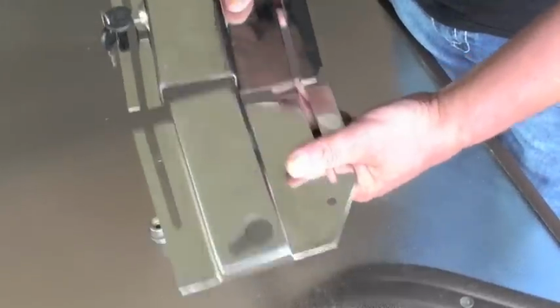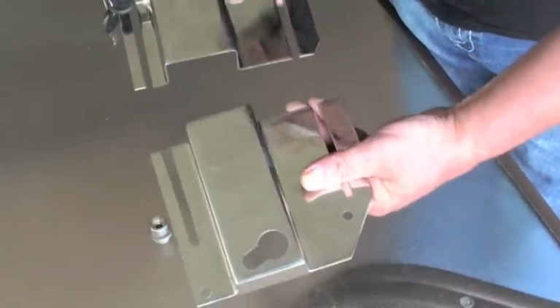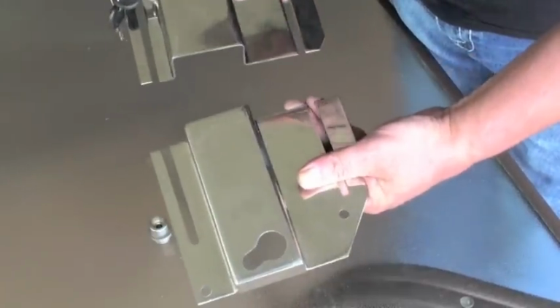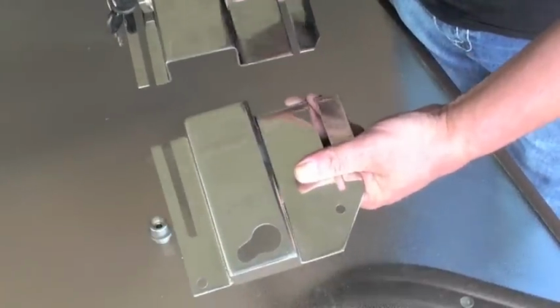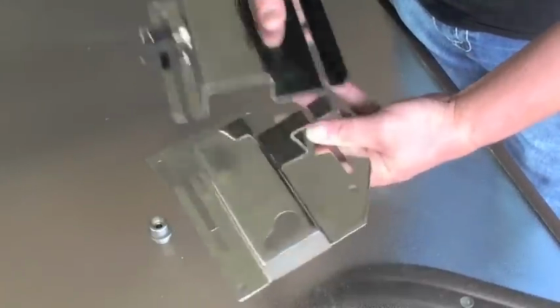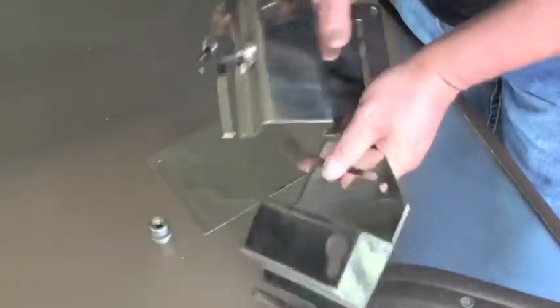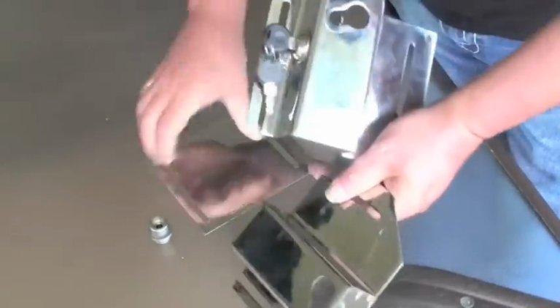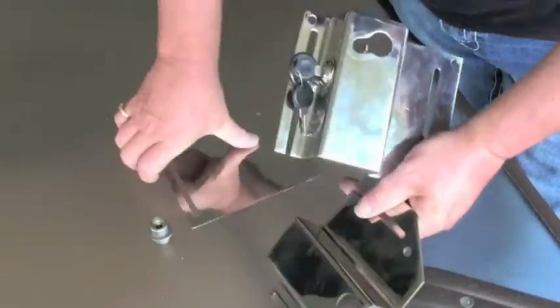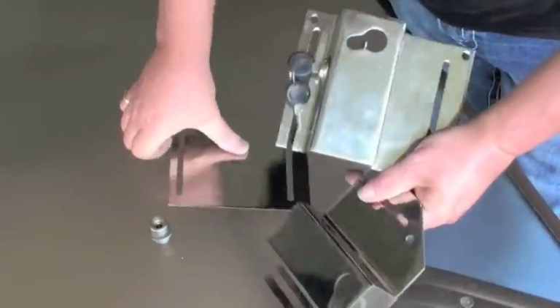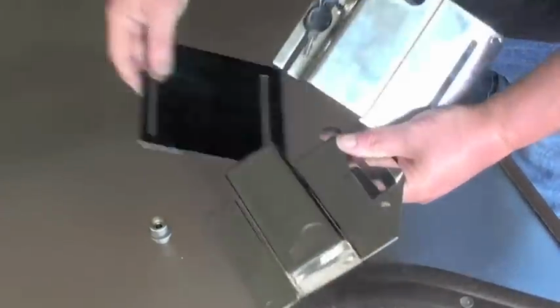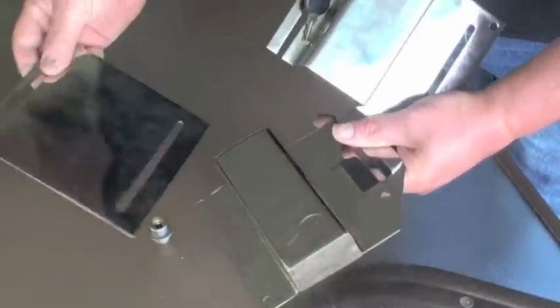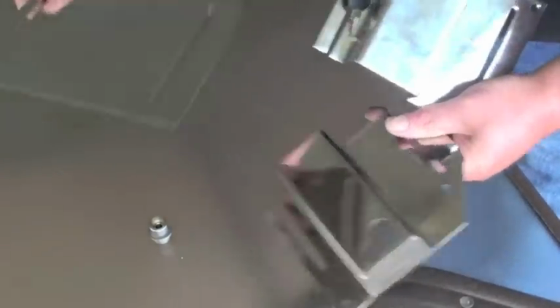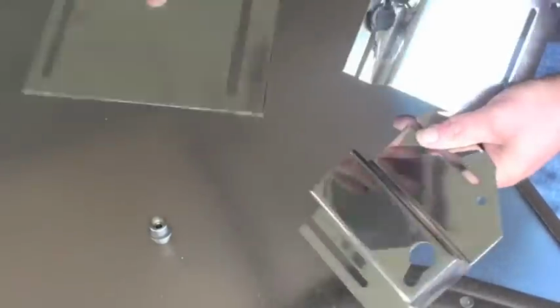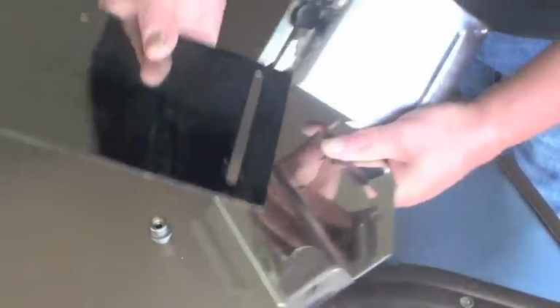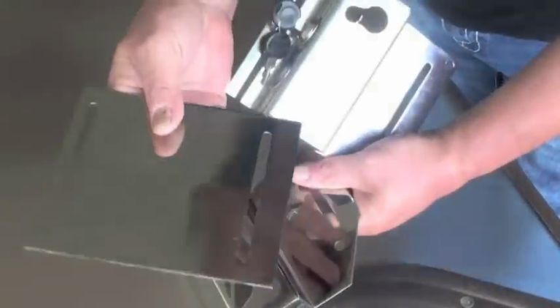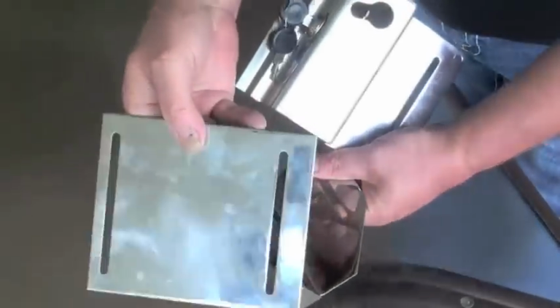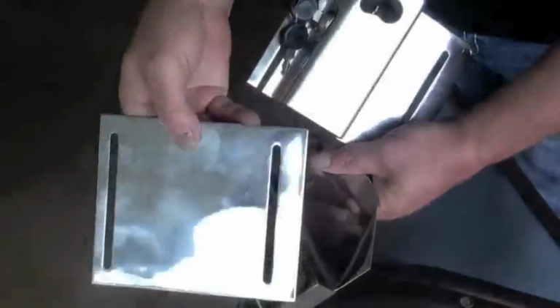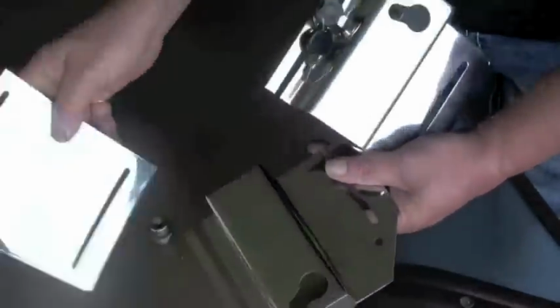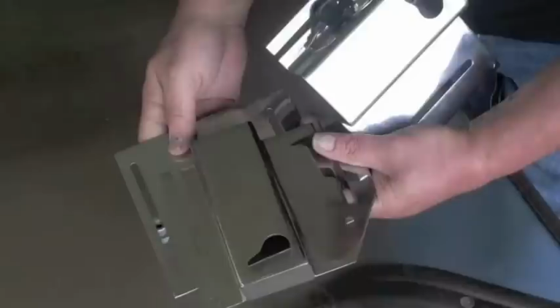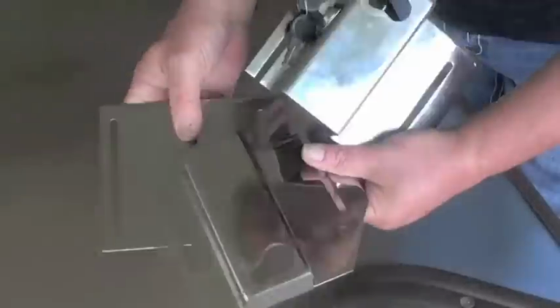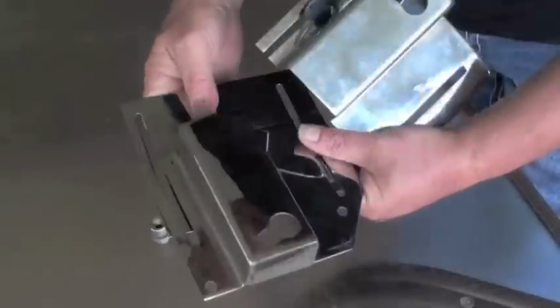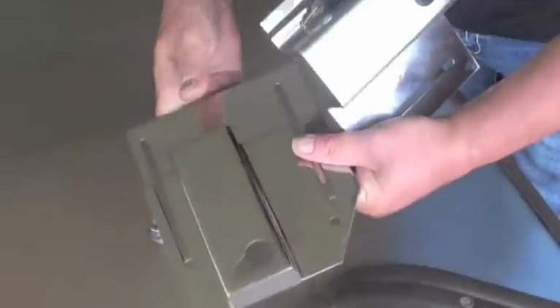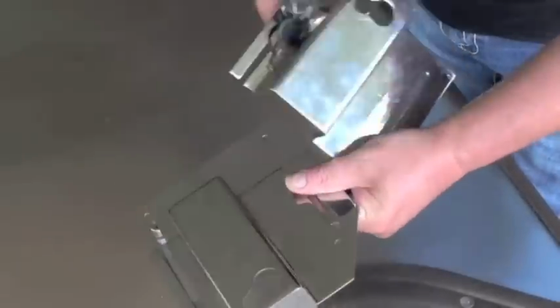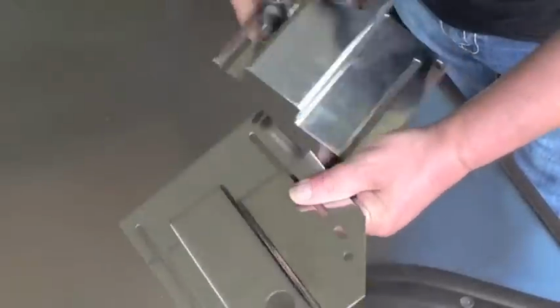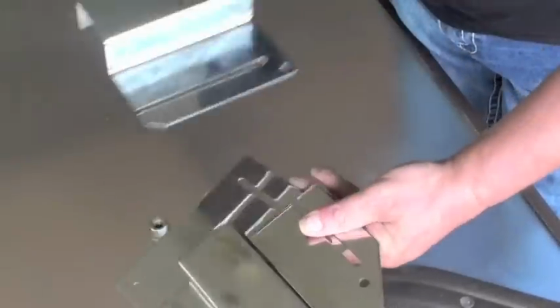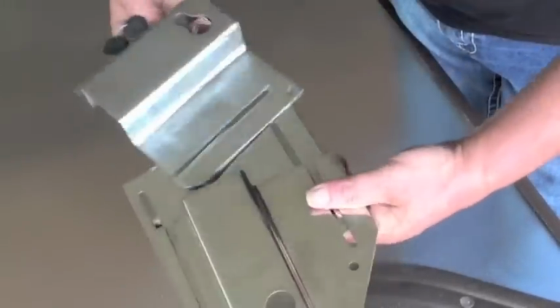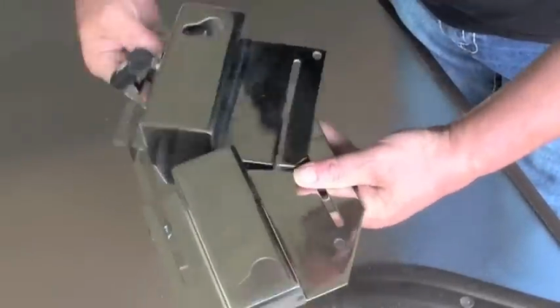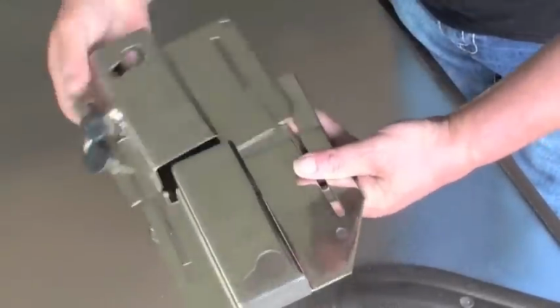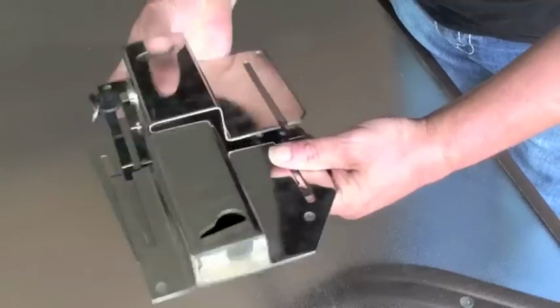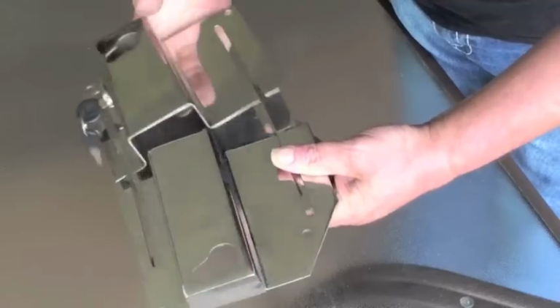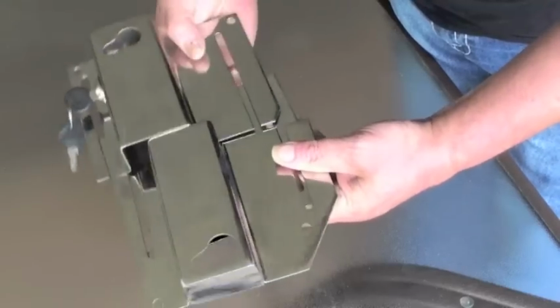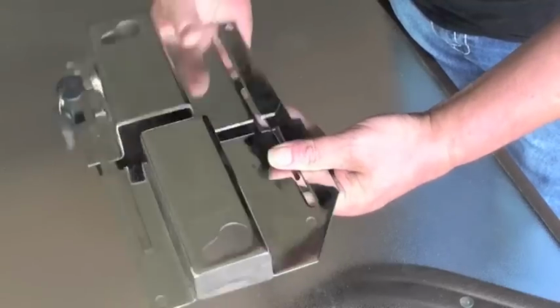But if you have to go wider and you run out of space, that's where this comes in. This is an extension plate that will allow you to go as wide as you need to go.